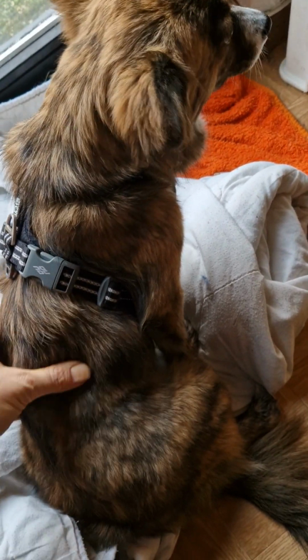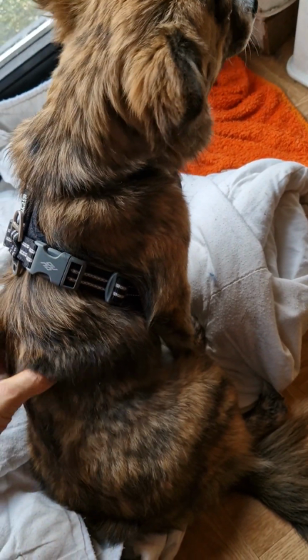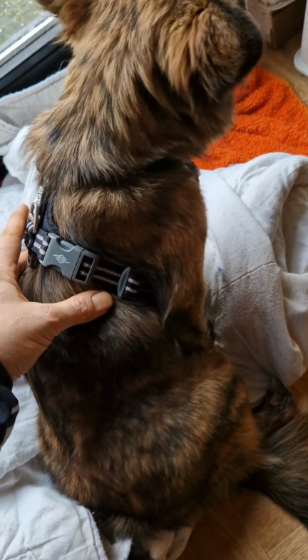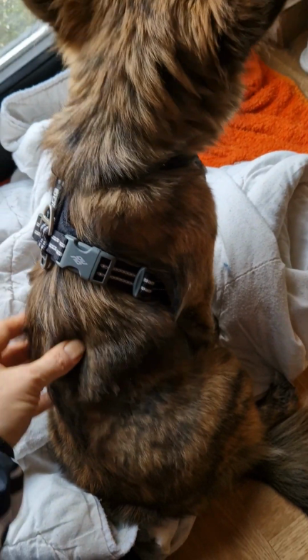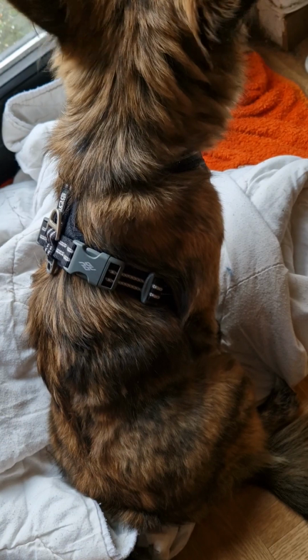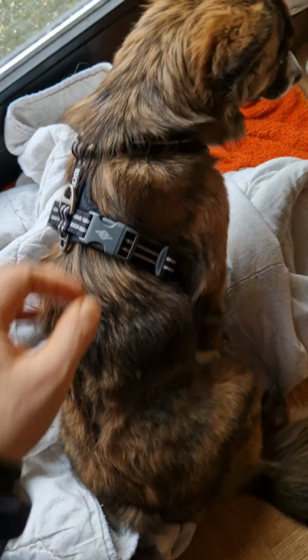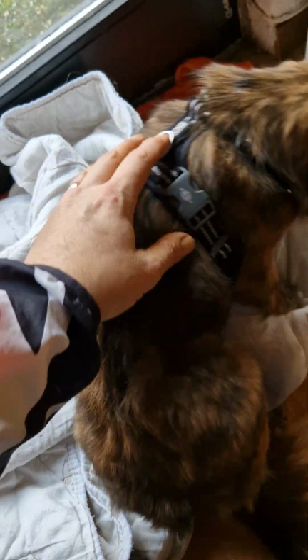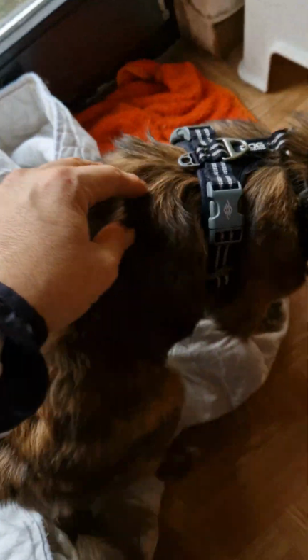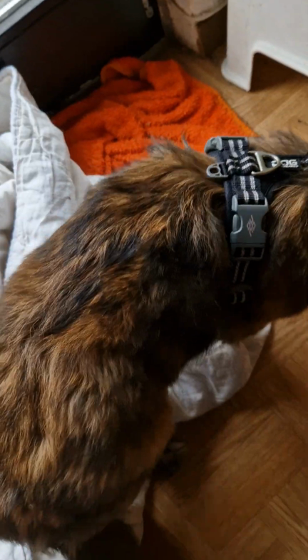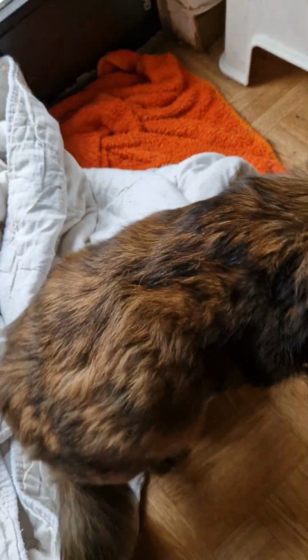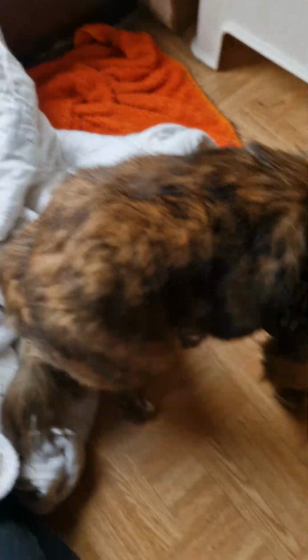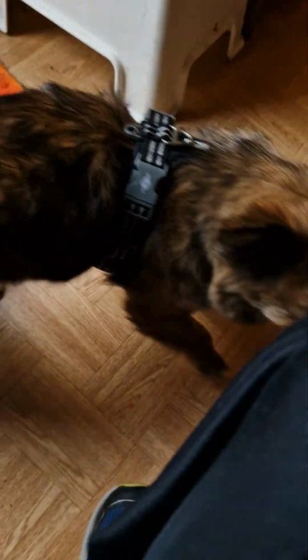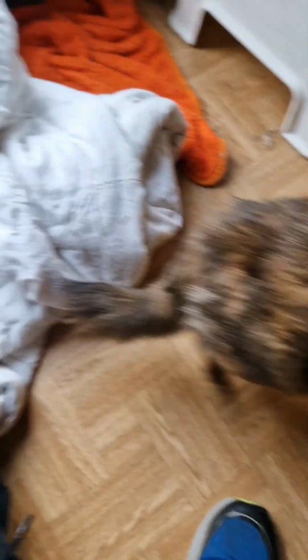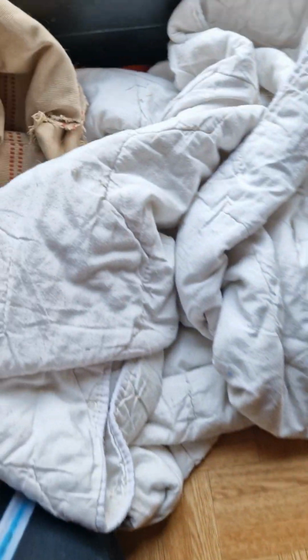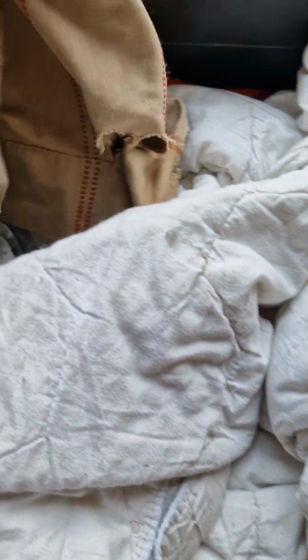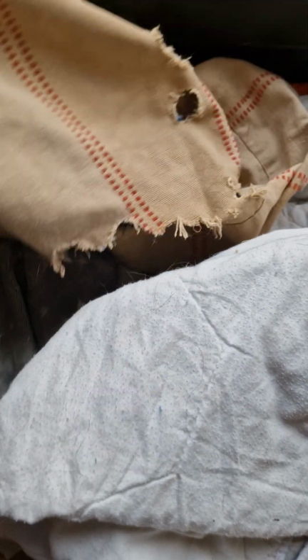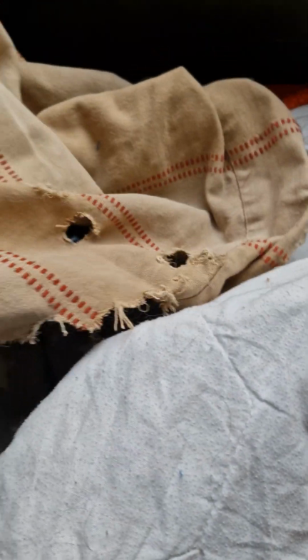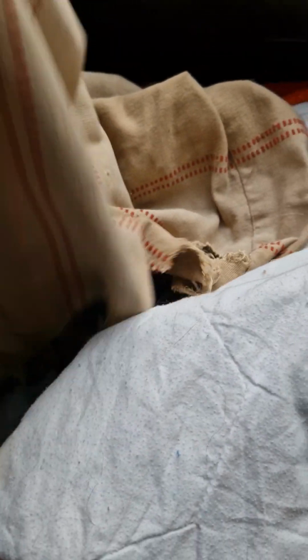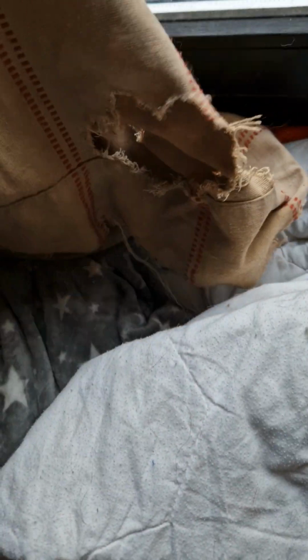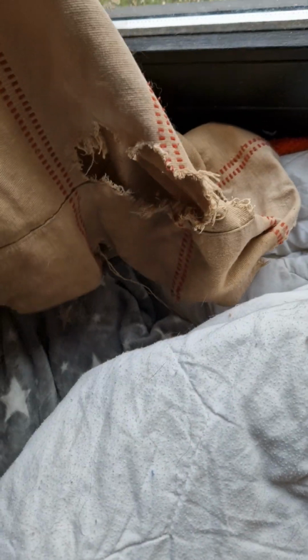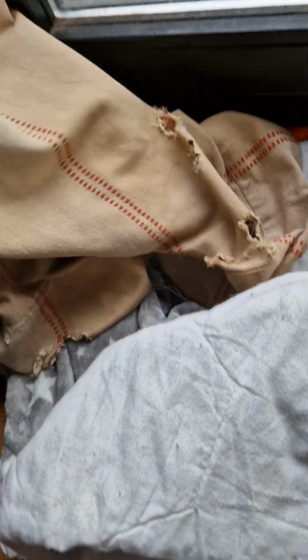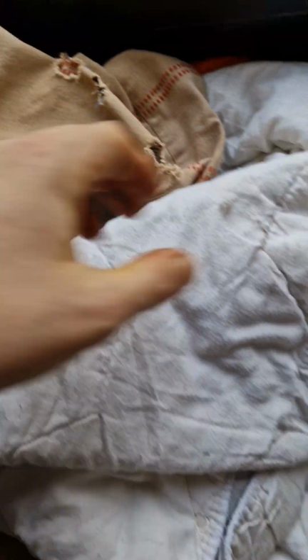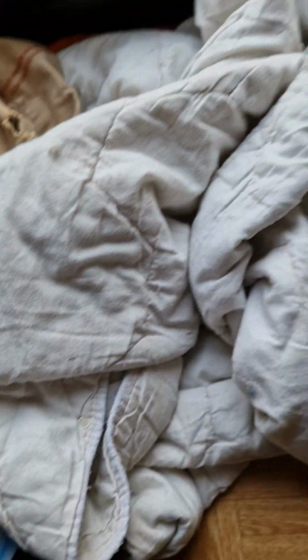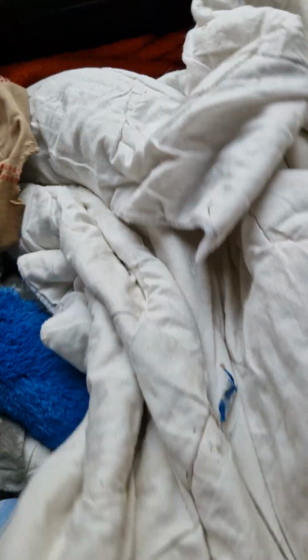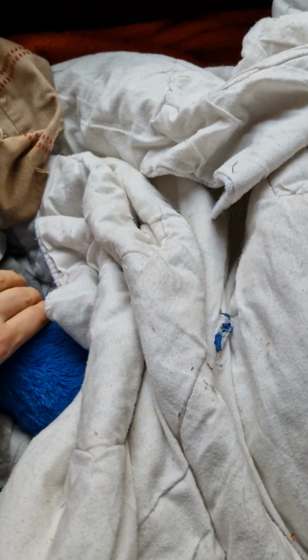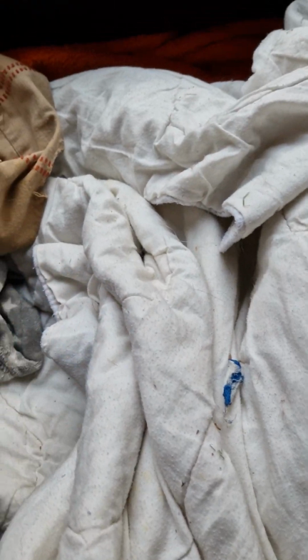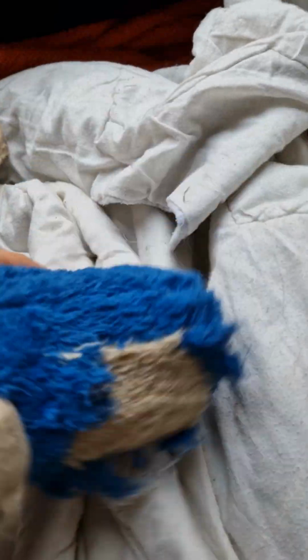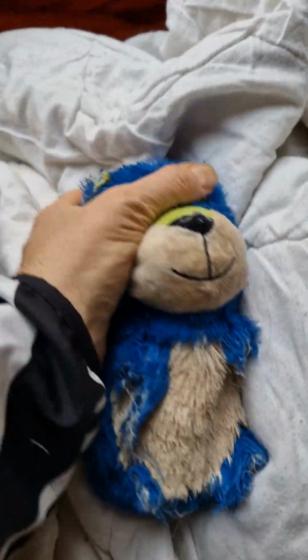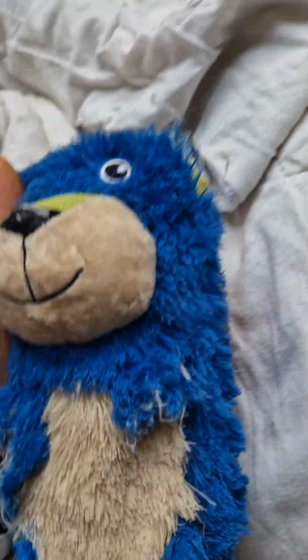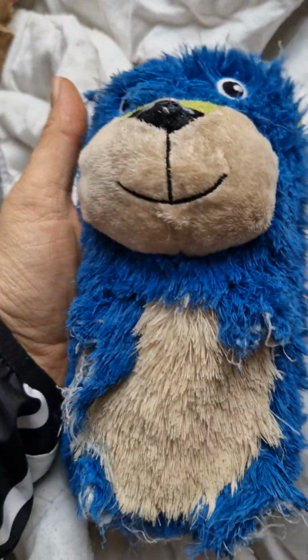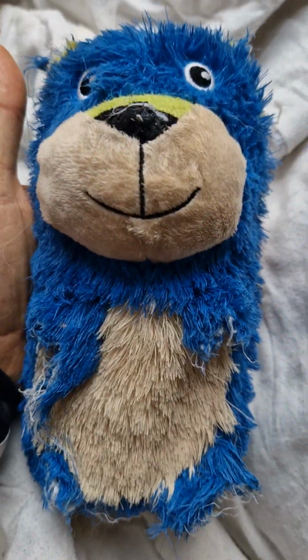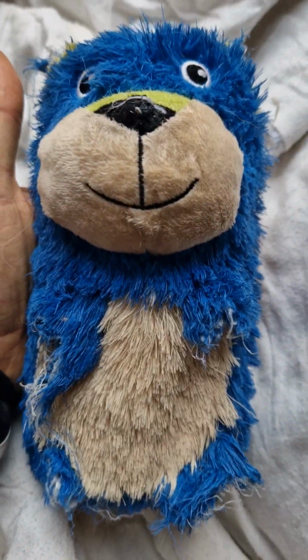We're super careful about not letting her access anything she can destroy, but she still does it. So here's her toy — Fox Mulder.